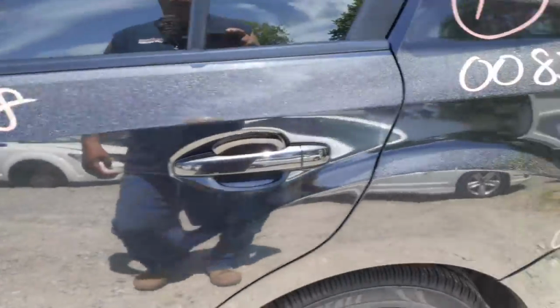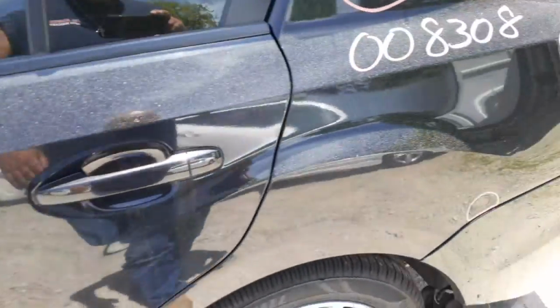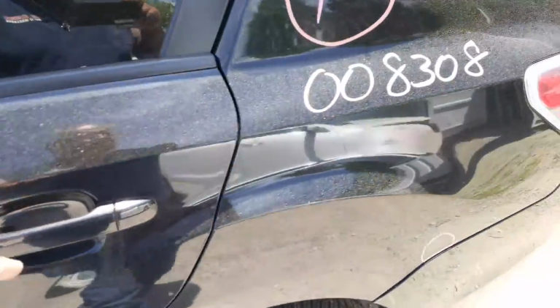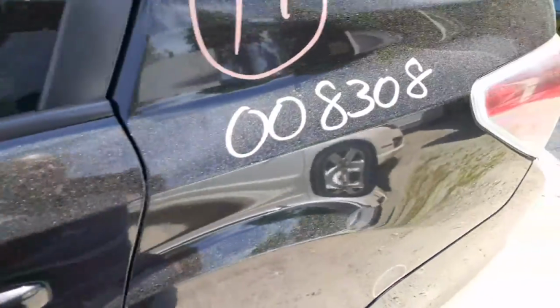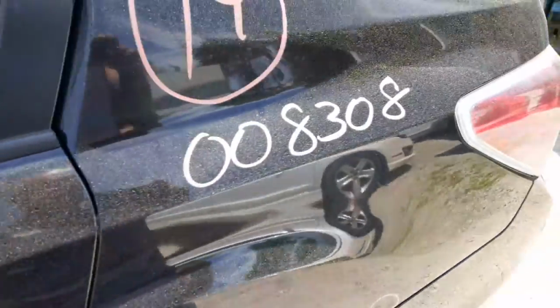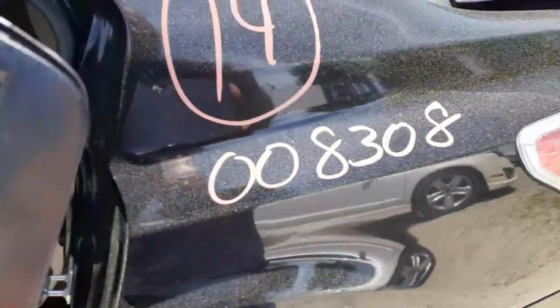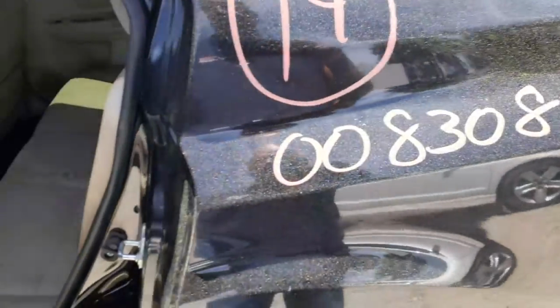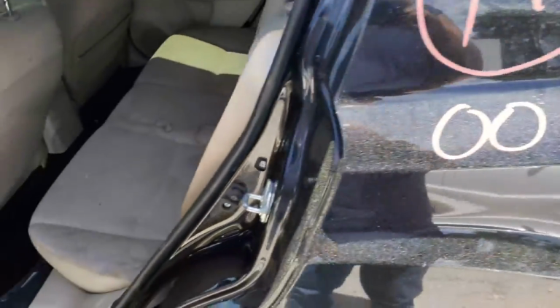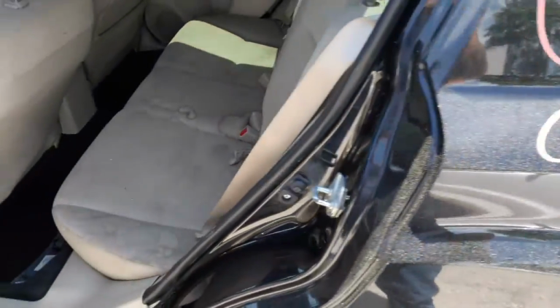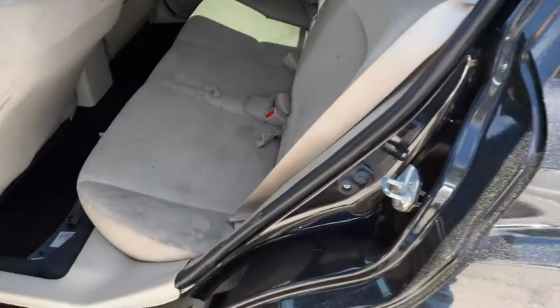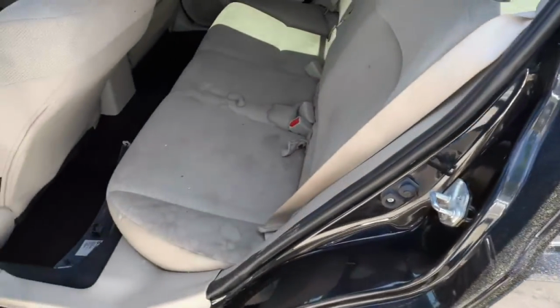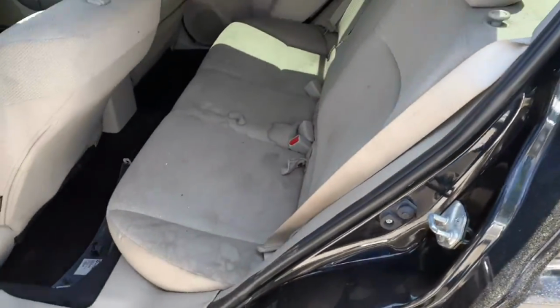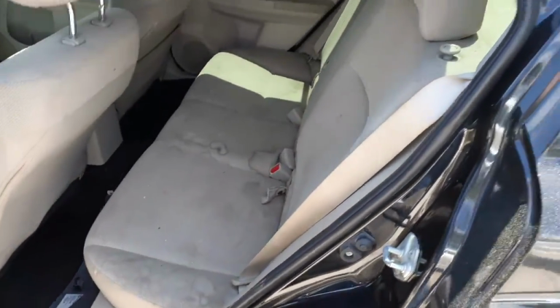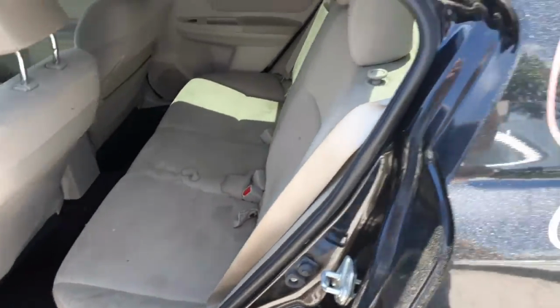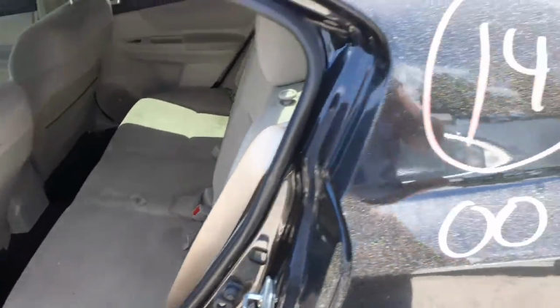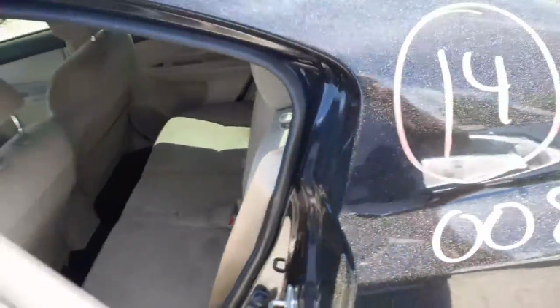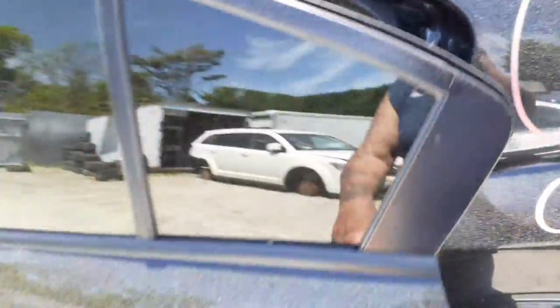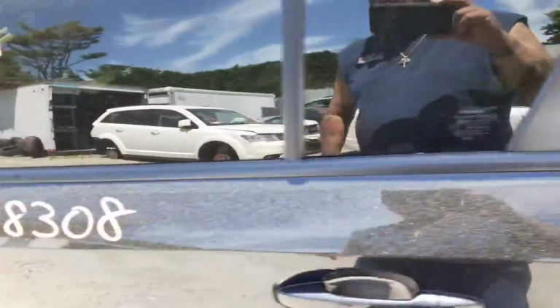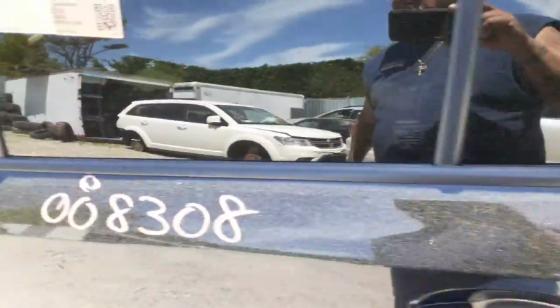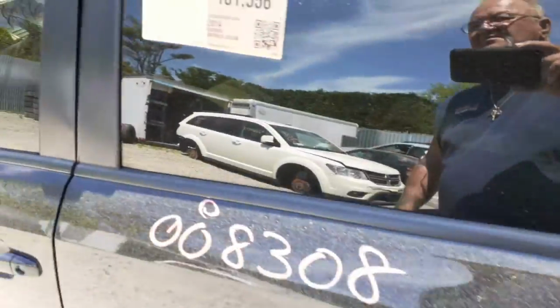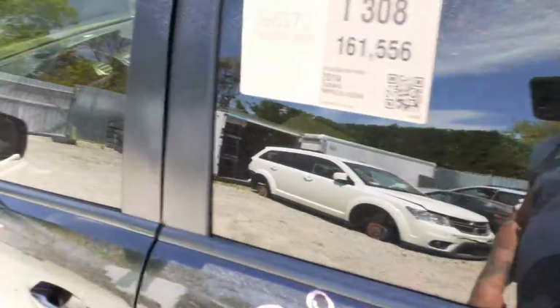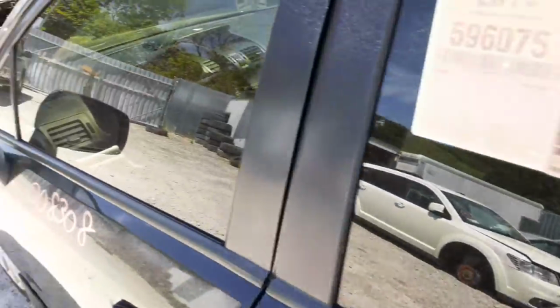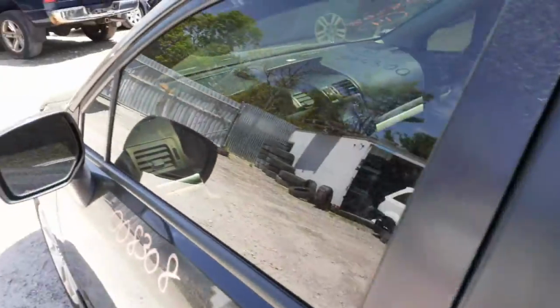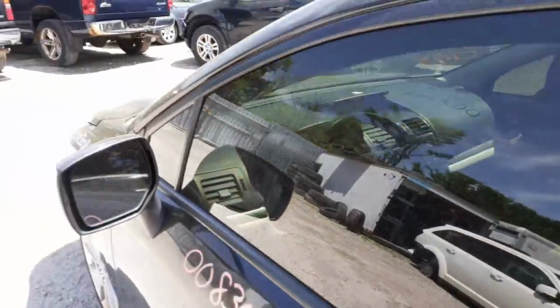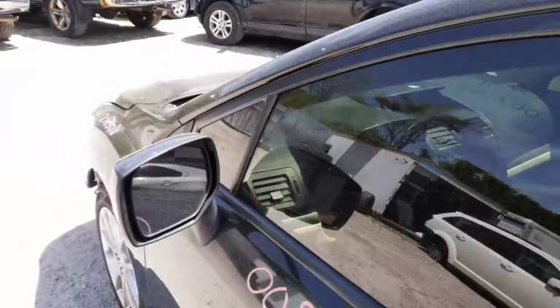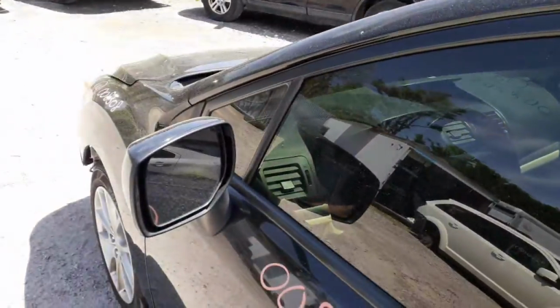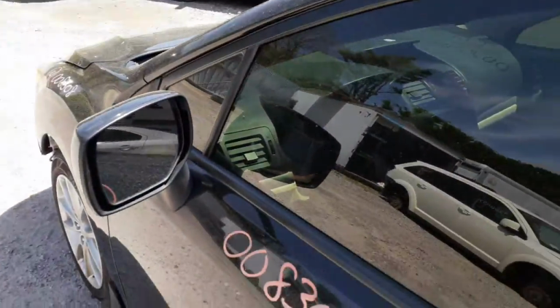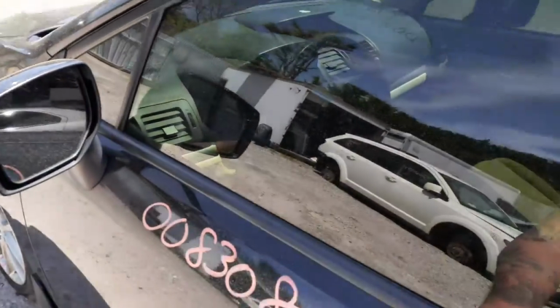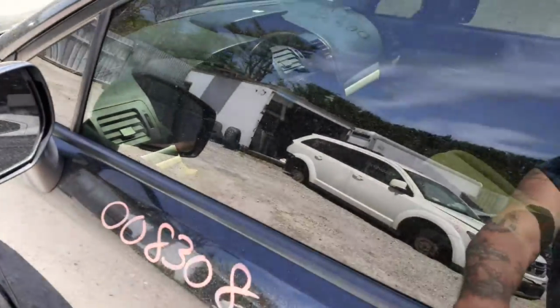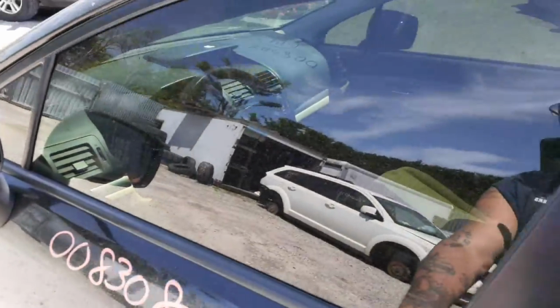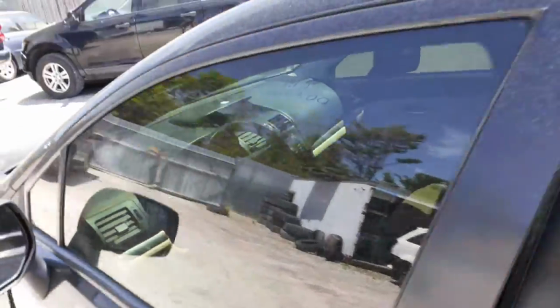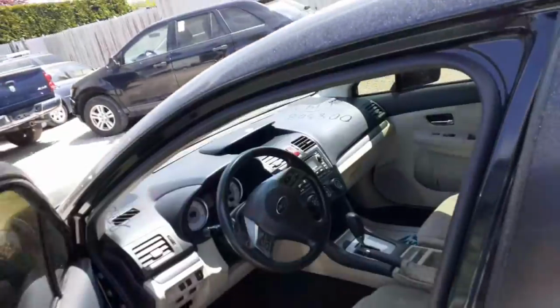The interior is disgusting — all stained. You got a left side mirror here, power, inside as well.